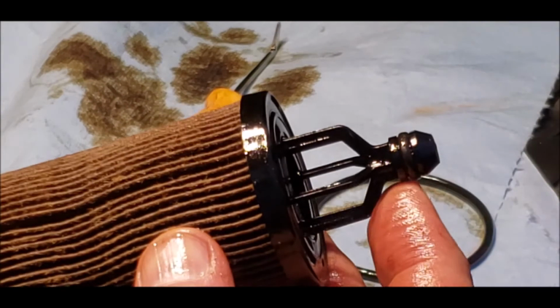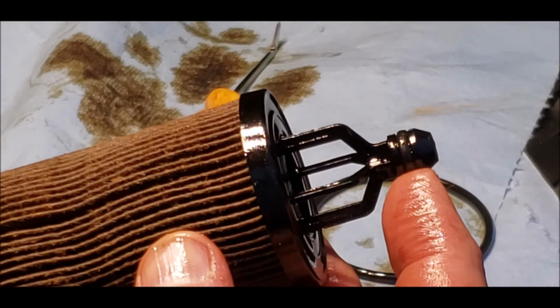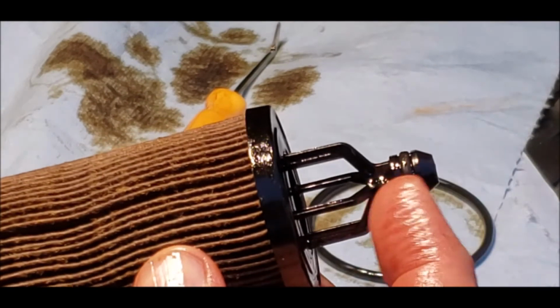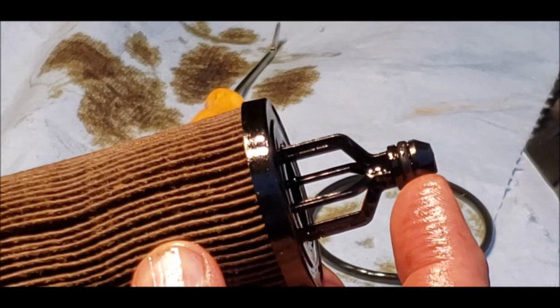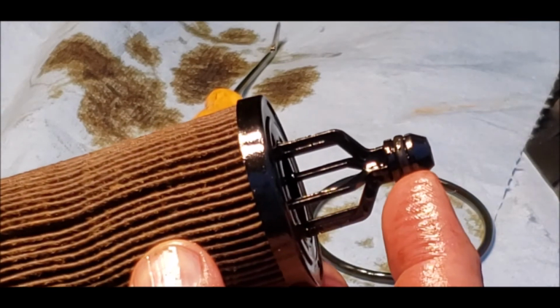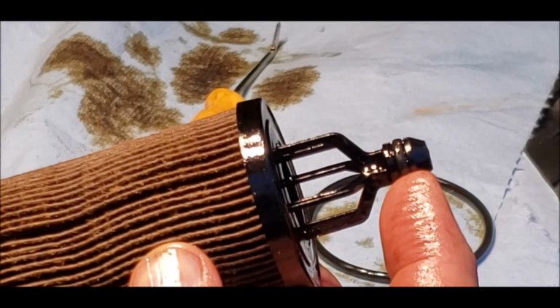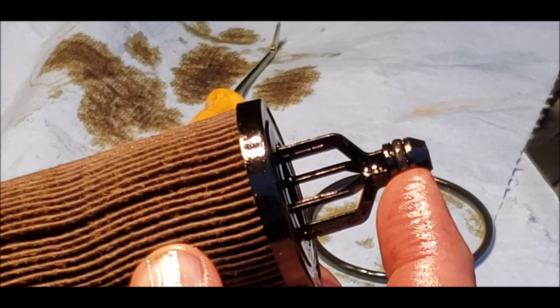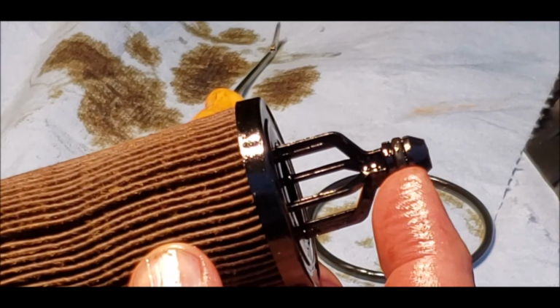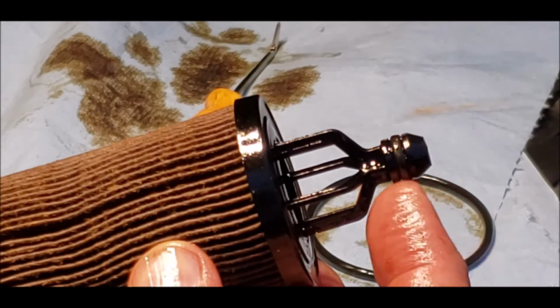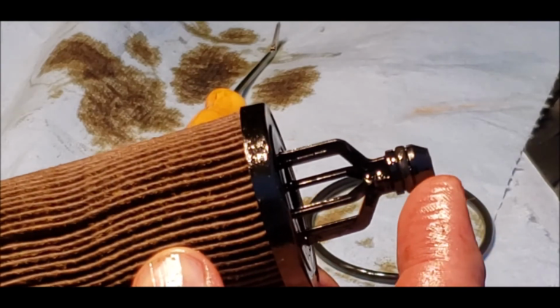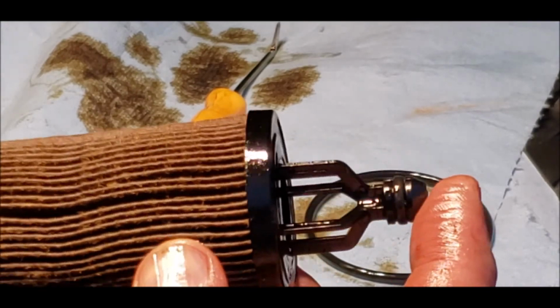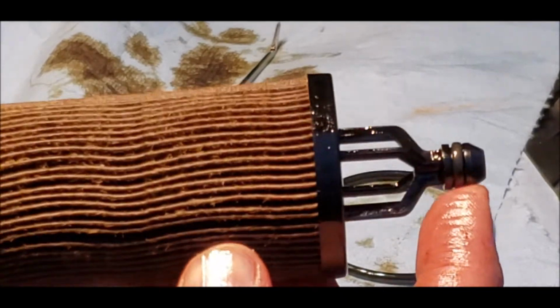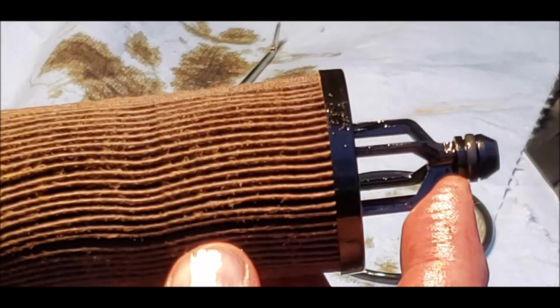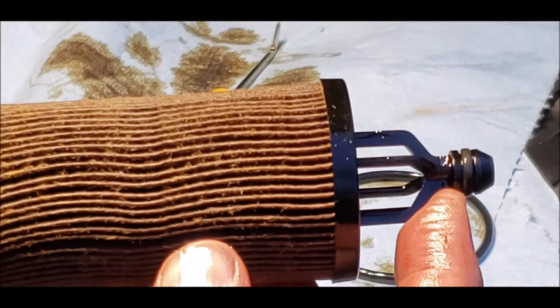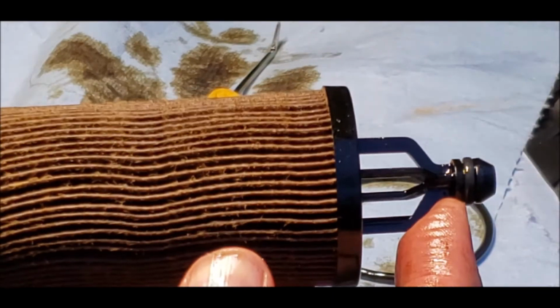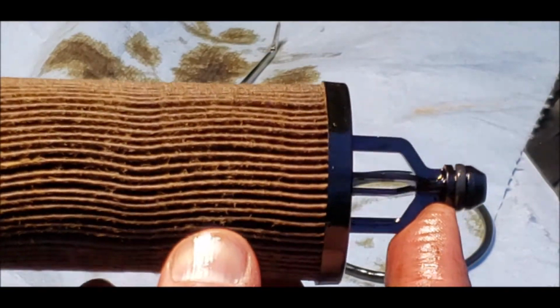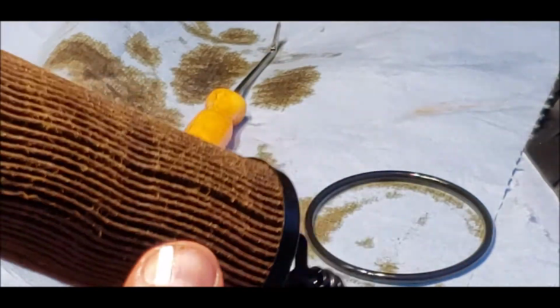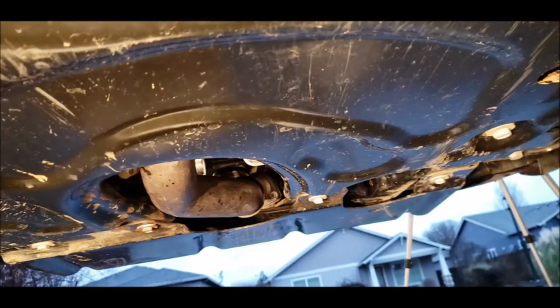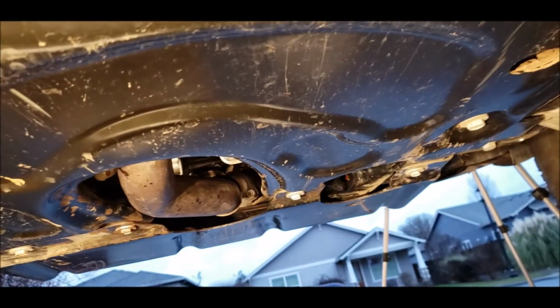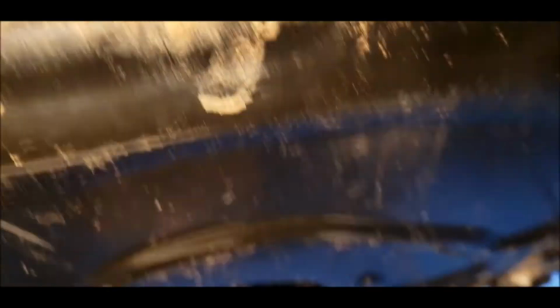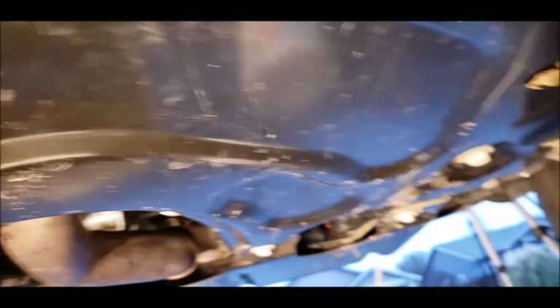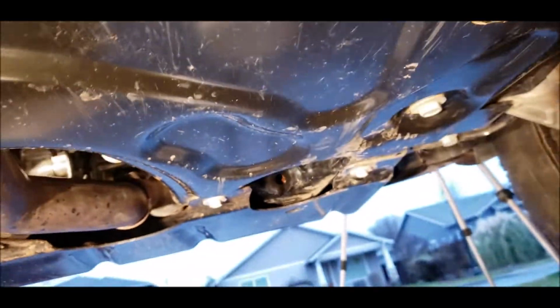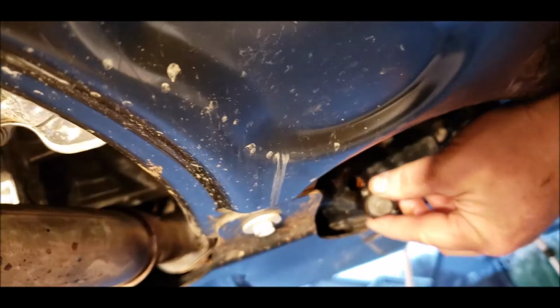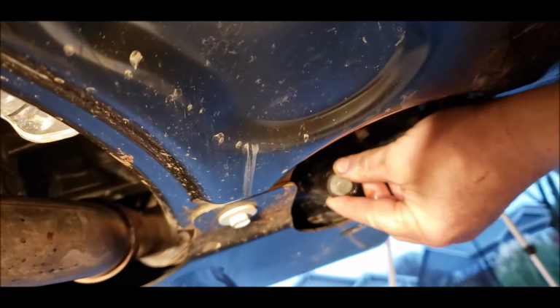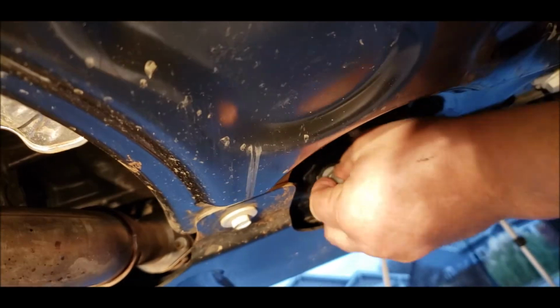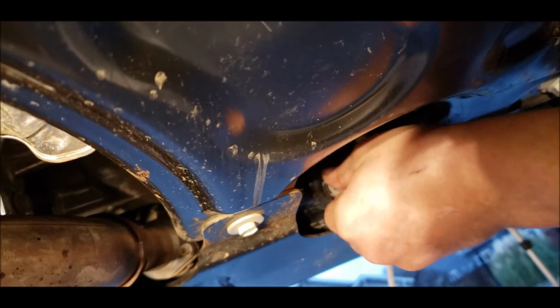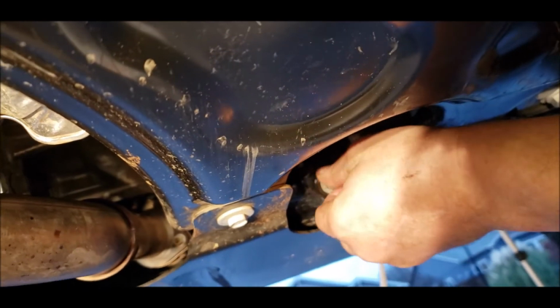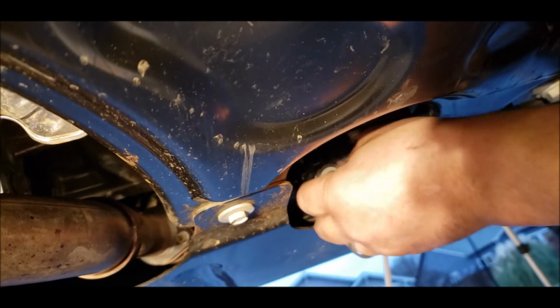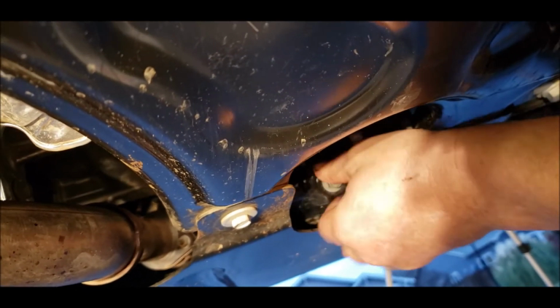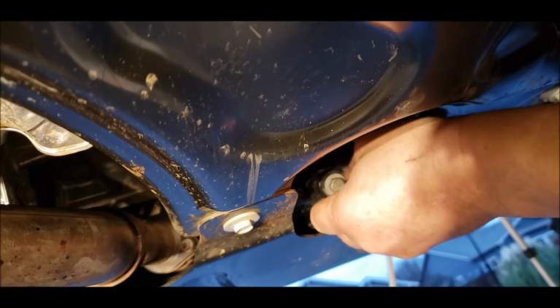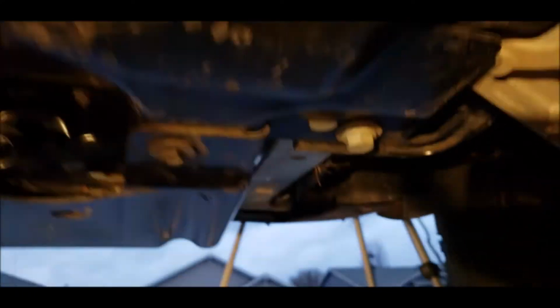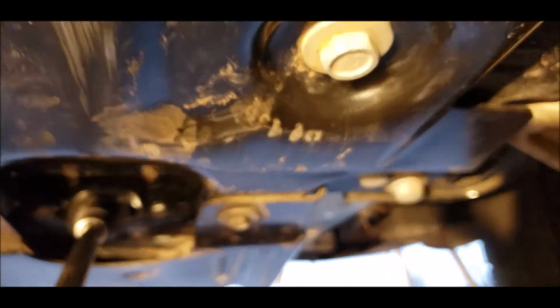This is the O-ring for the drain hole — this goes in first, it plugs up the hole. Let's get this drain plug back in here and torque it to 25 Newton meters — there's the click, 25, nice and tight.